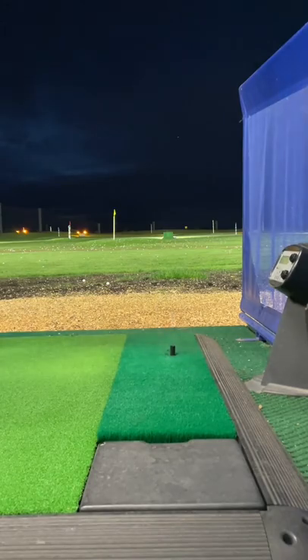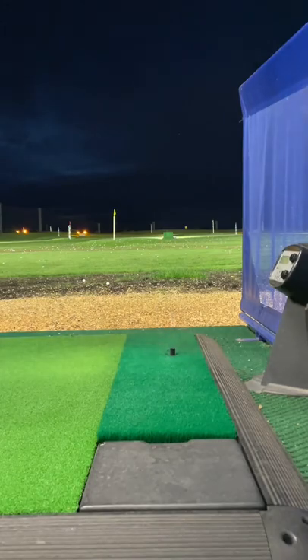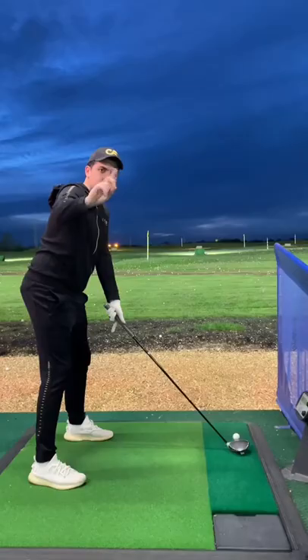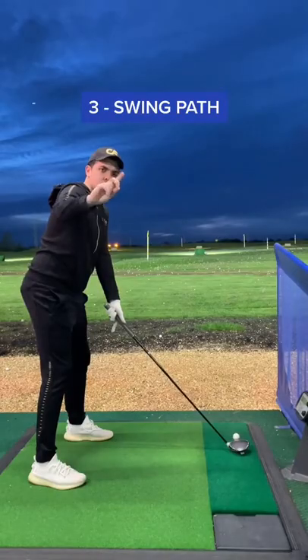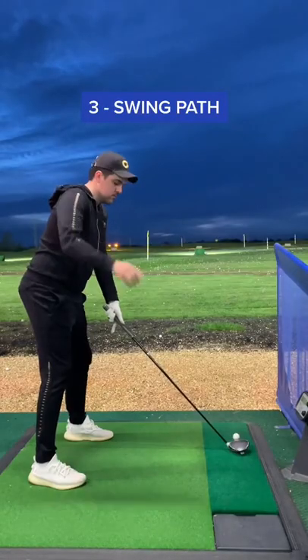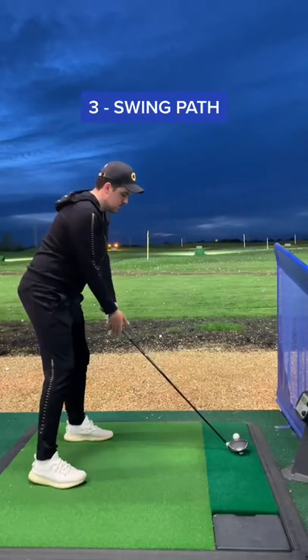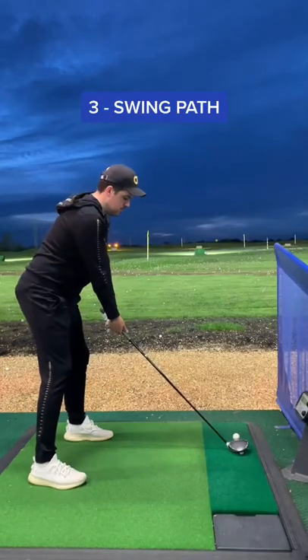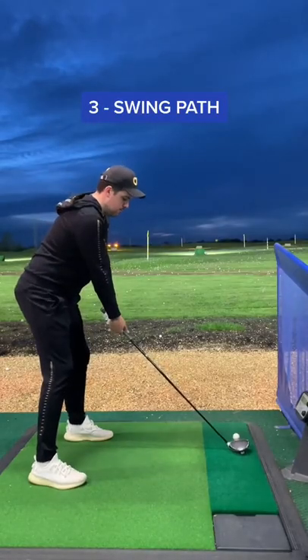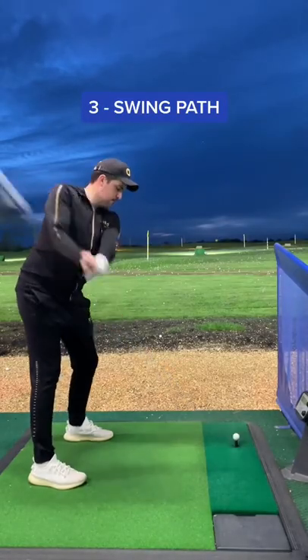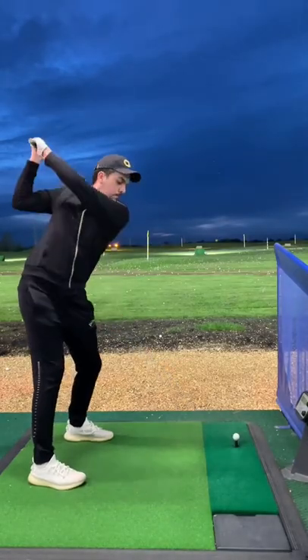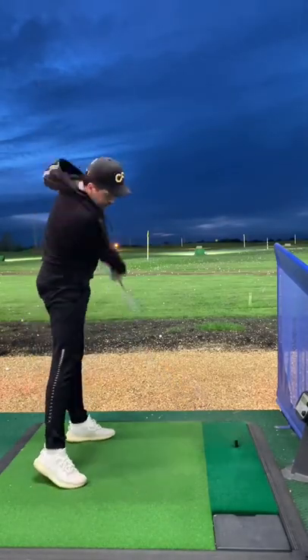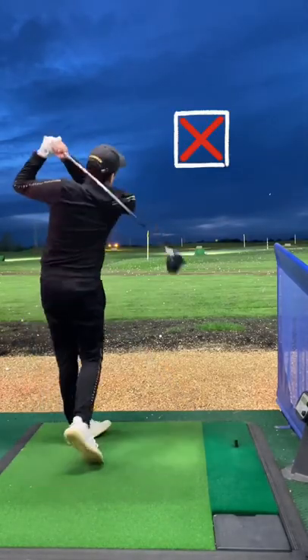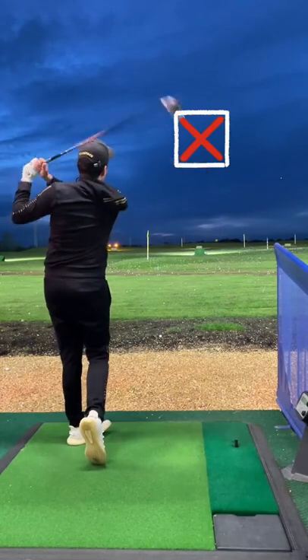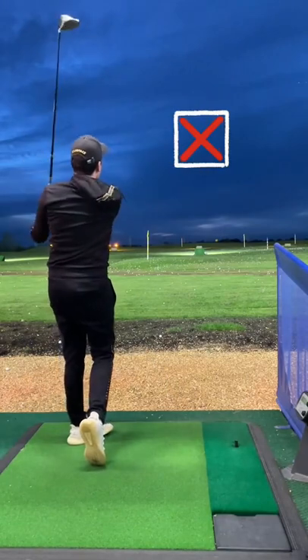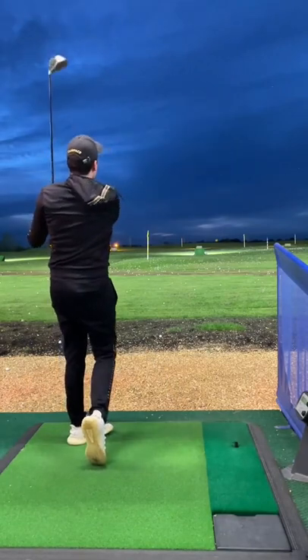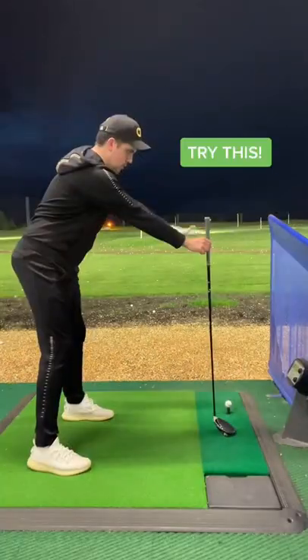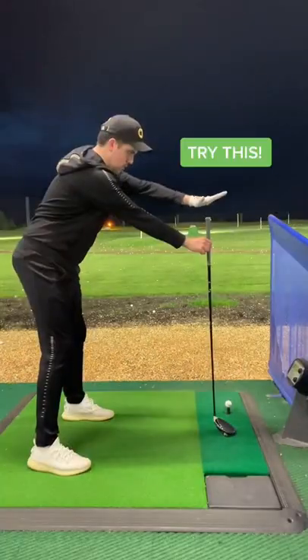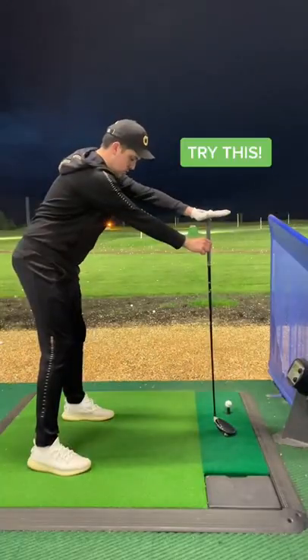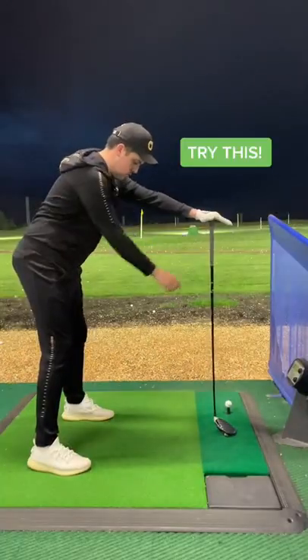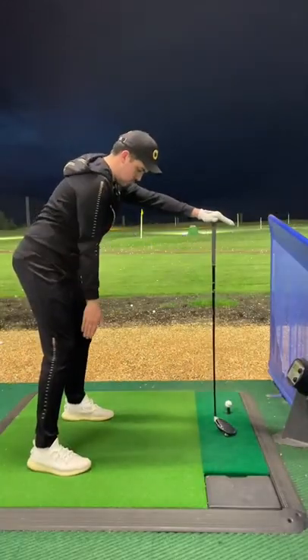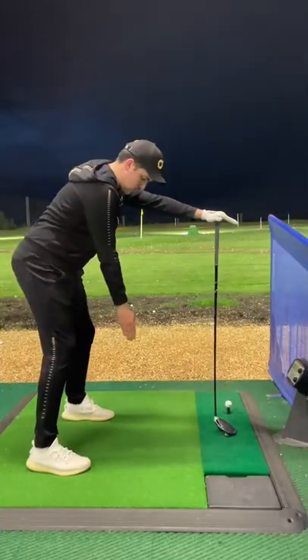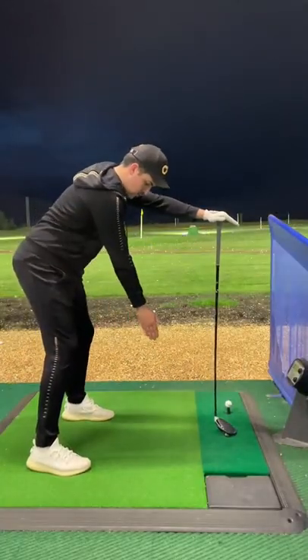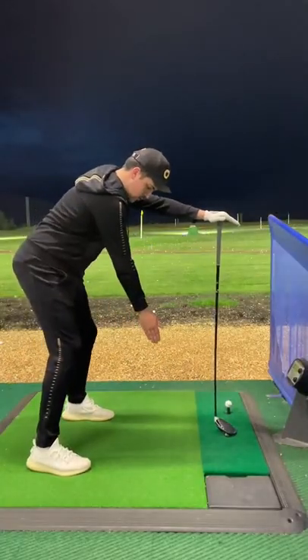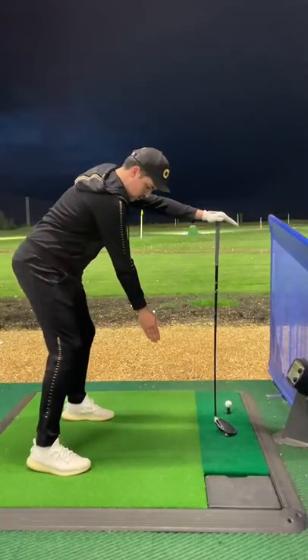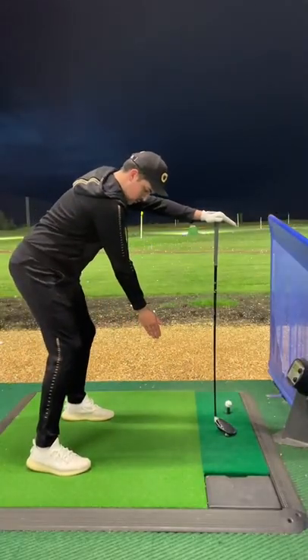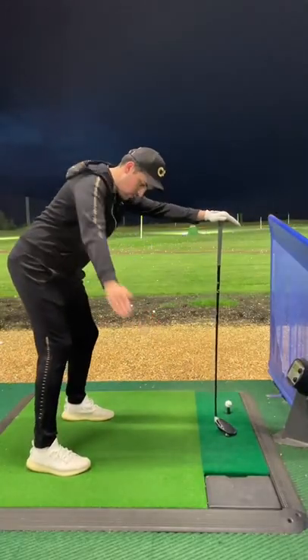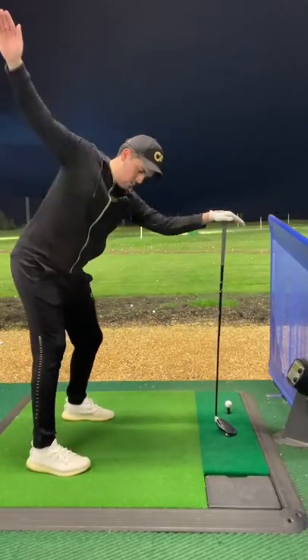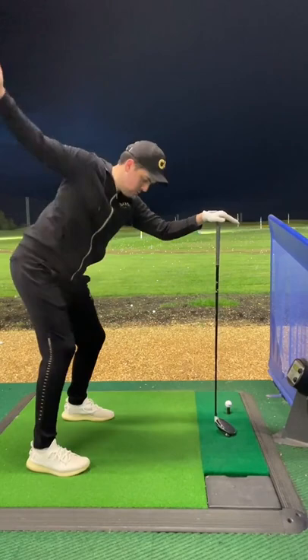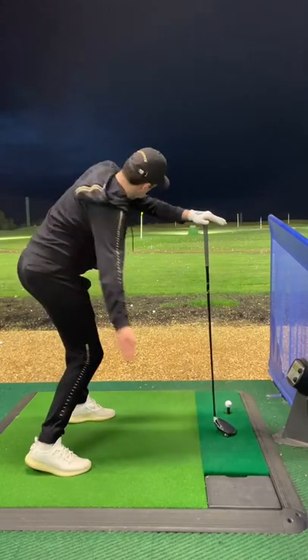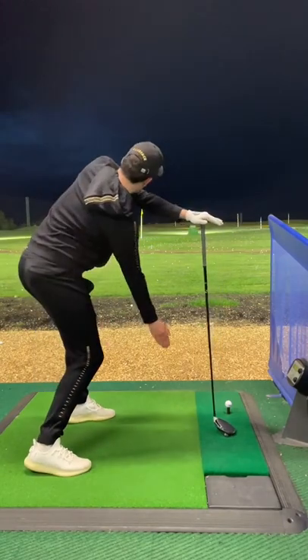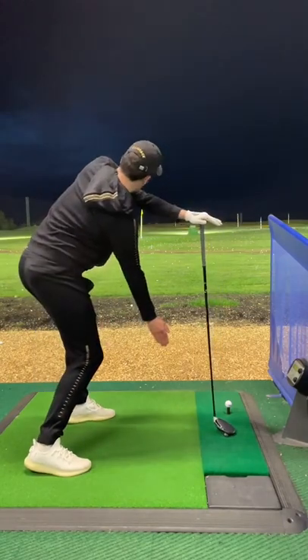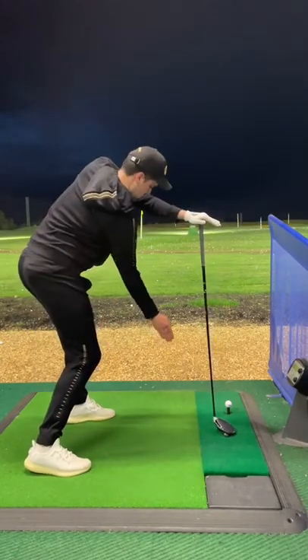Number 3: Swing Path. A slicer would typically have a very steep and over-the-top swing, causing the clubface to open up. Try this: place your leading hand on the golf club with your palm on top of the grip.